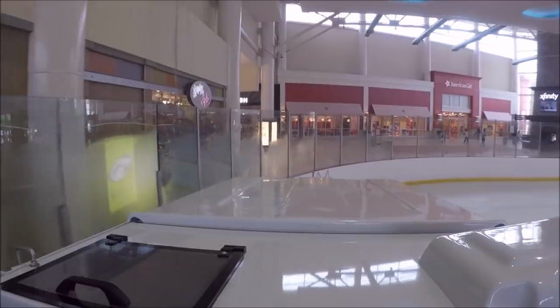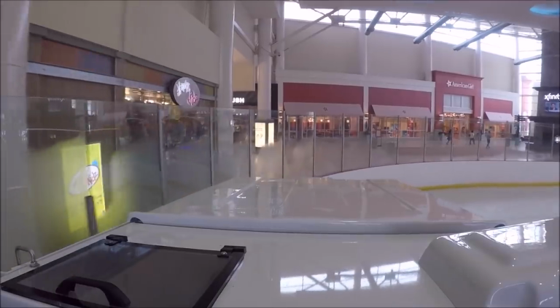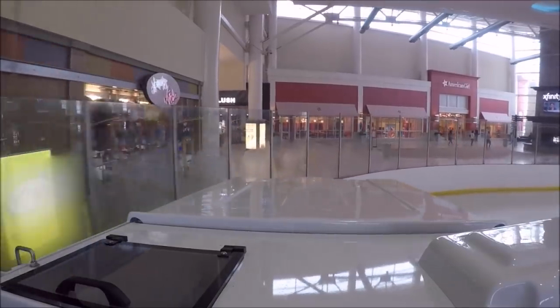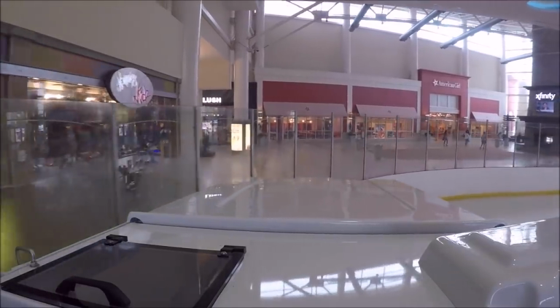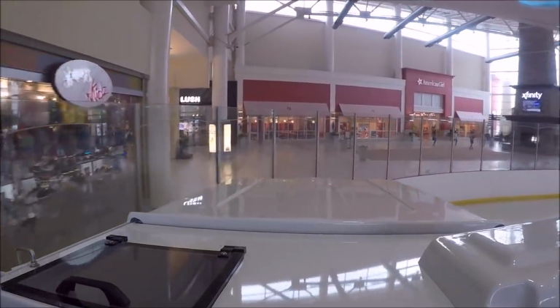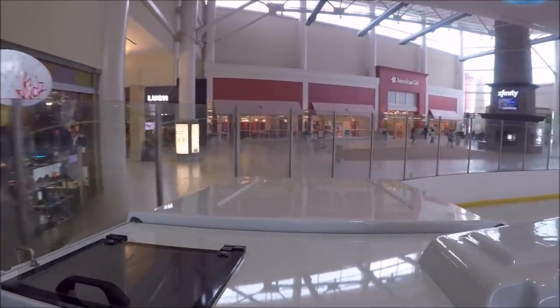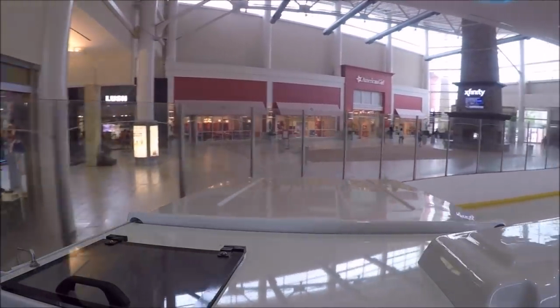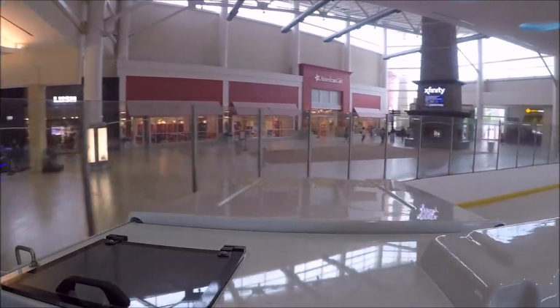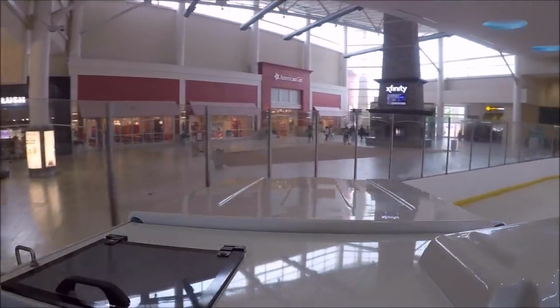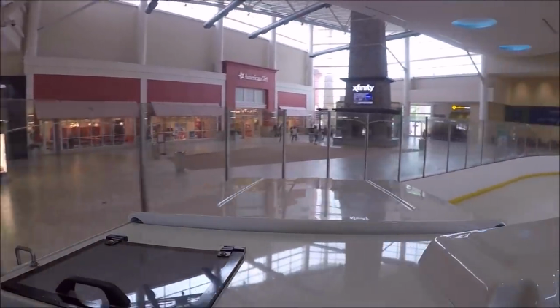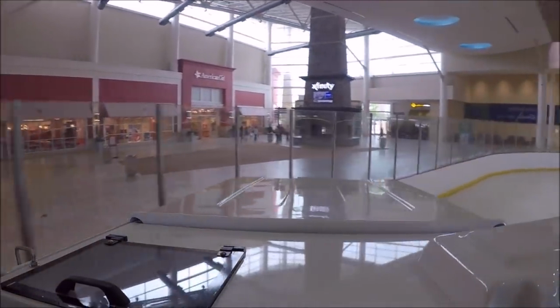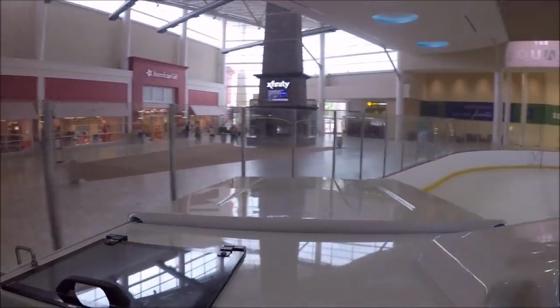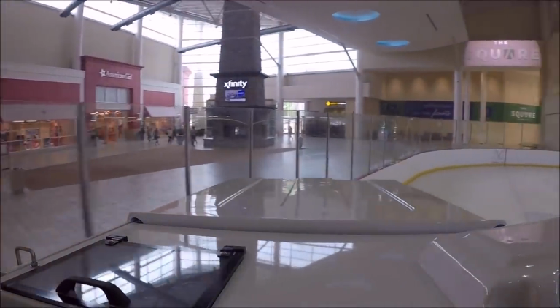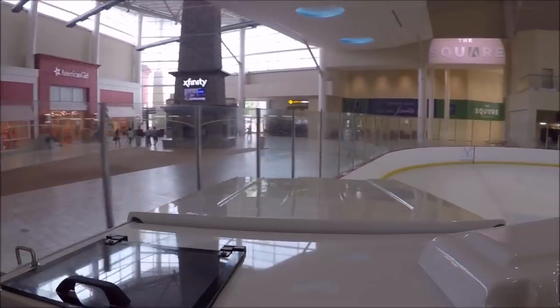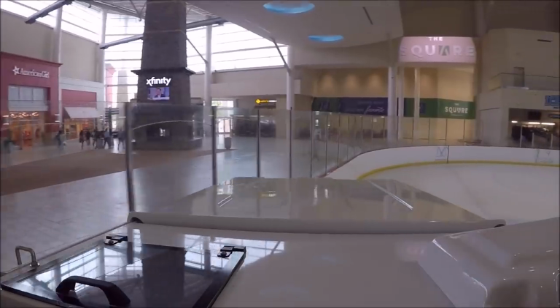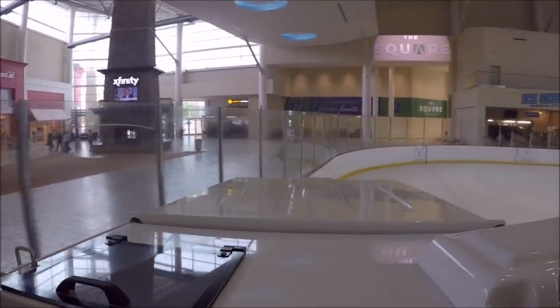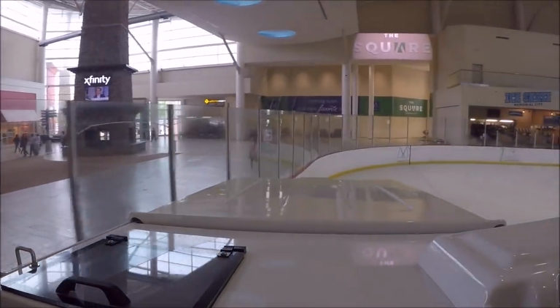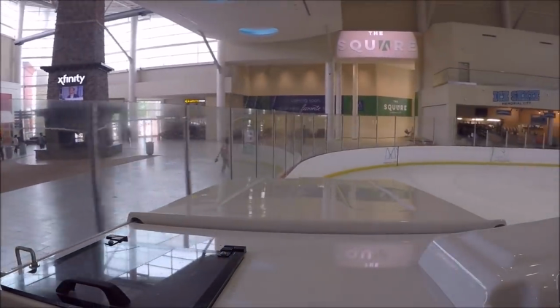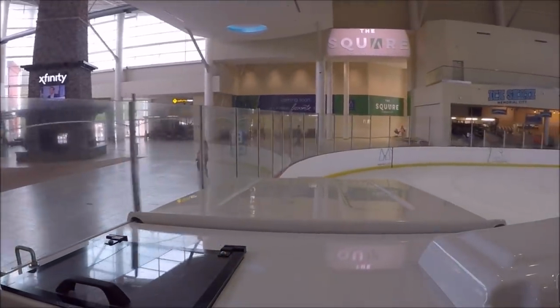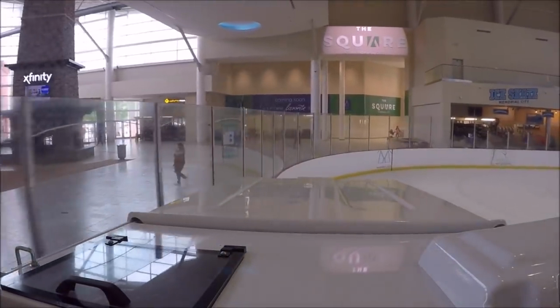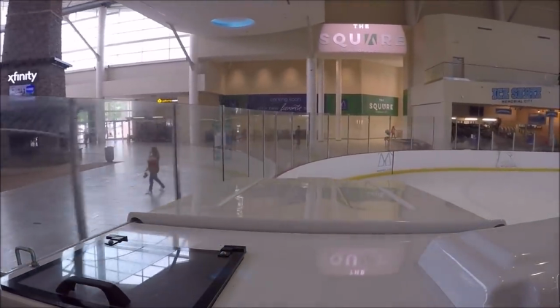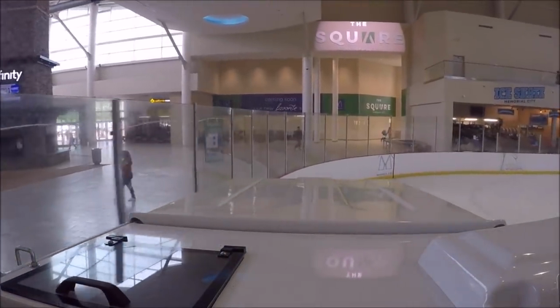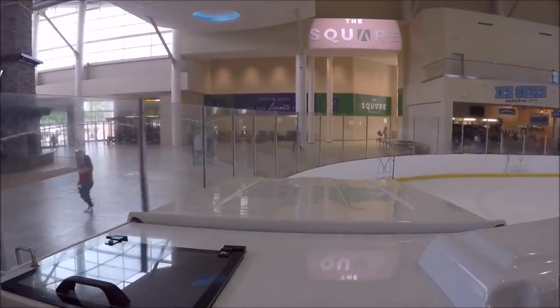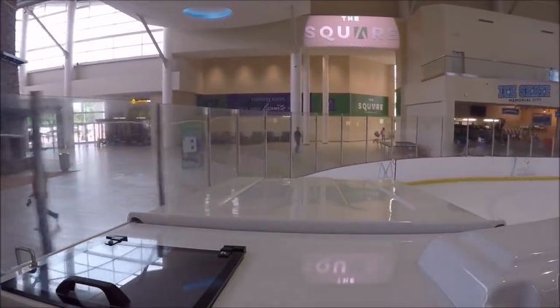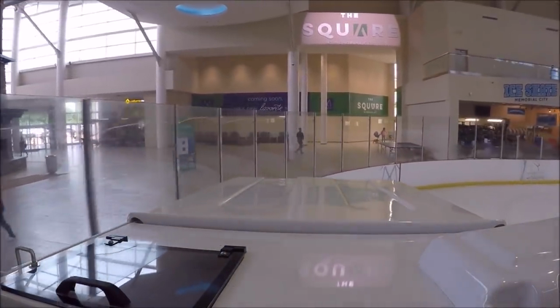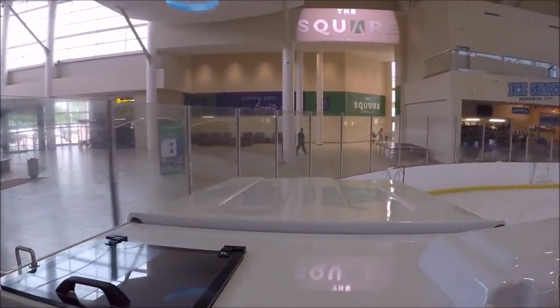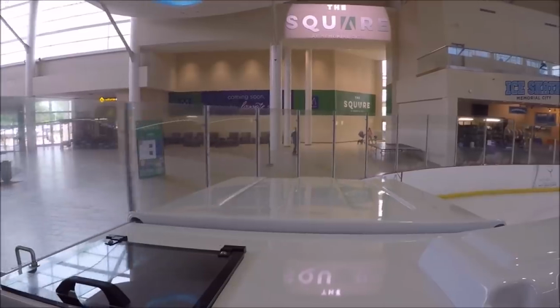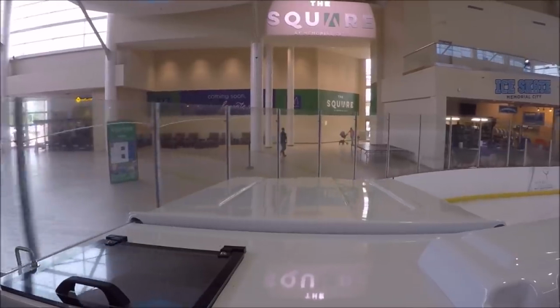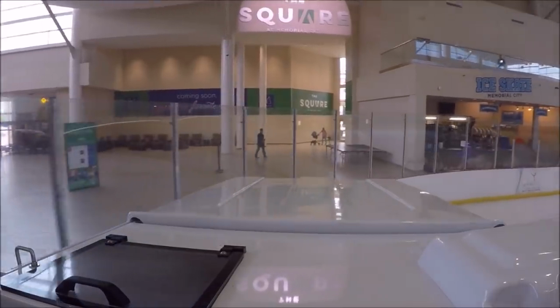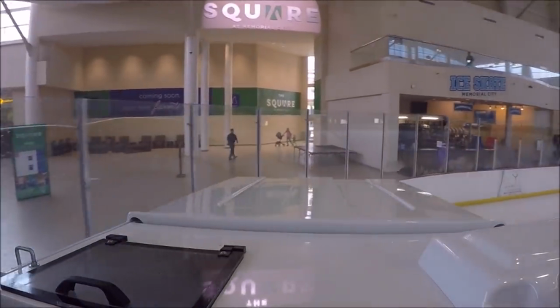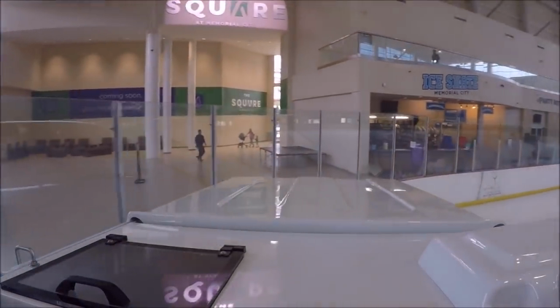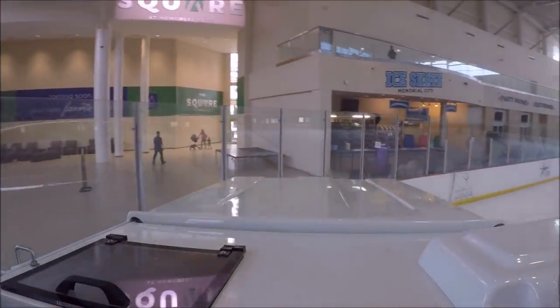Oh, here we go — handling the corners! In the corner, handles like a champ. Handling like a champ in the corner. As they say, it feels like it's on rails.